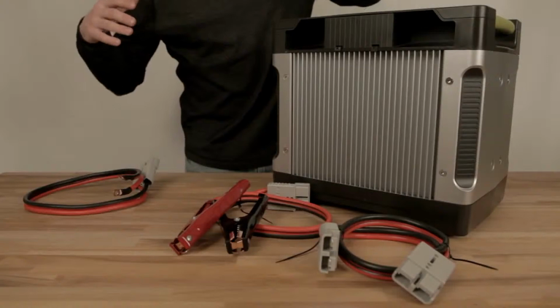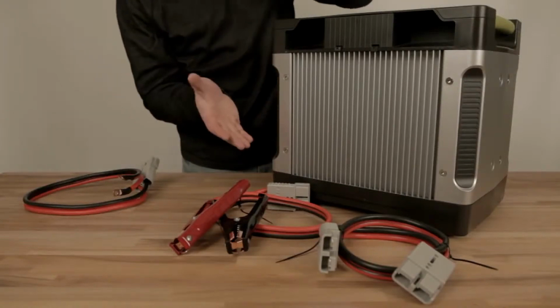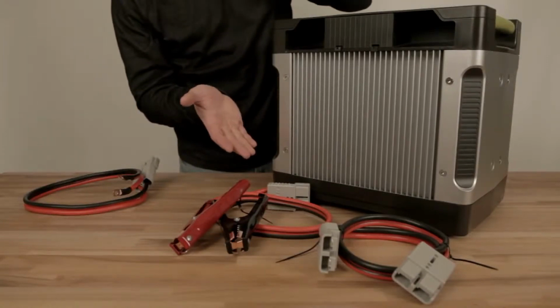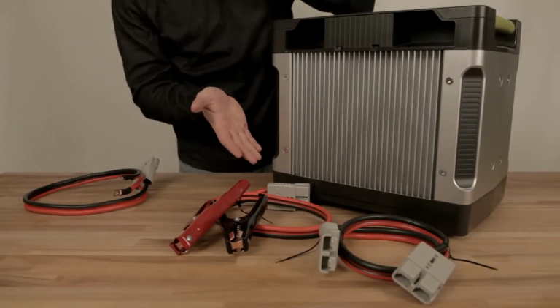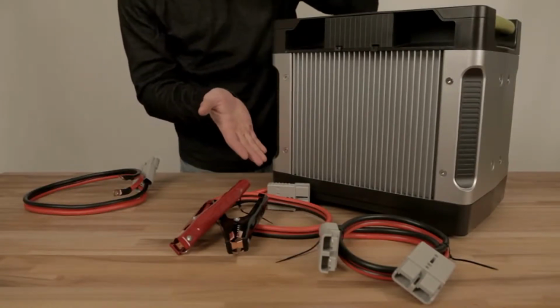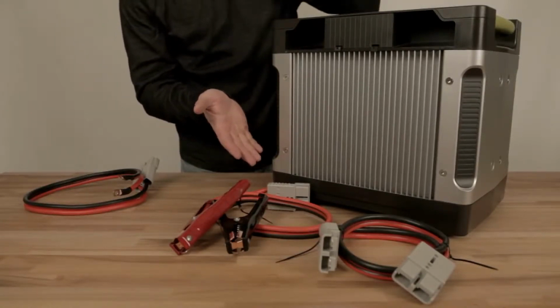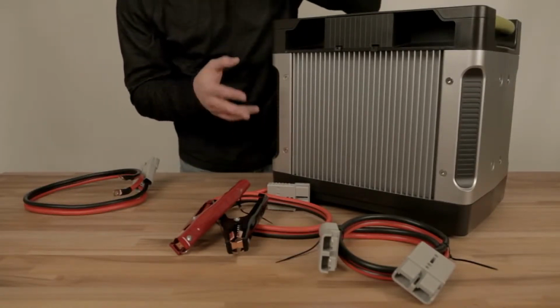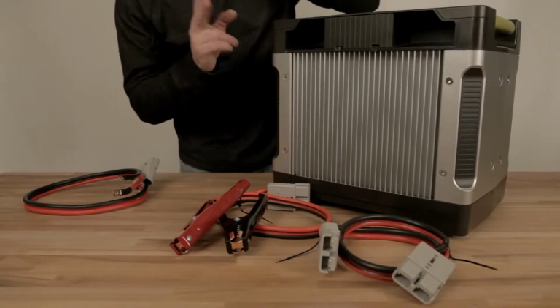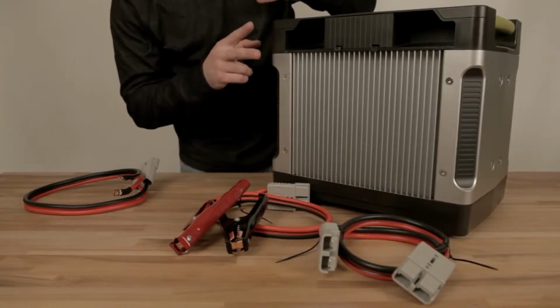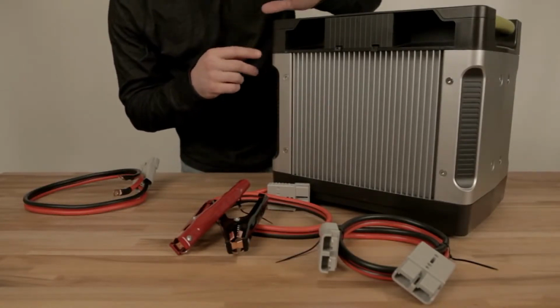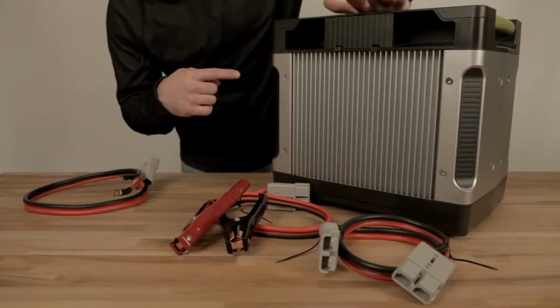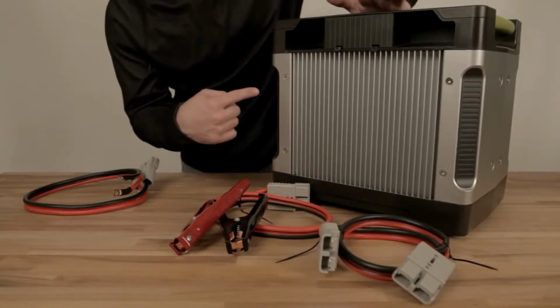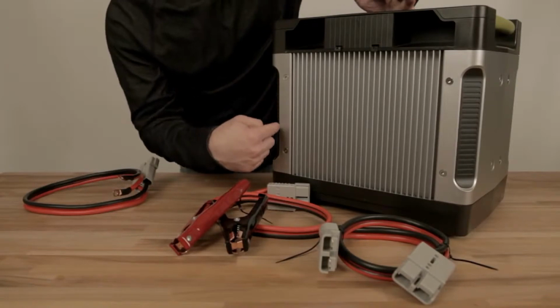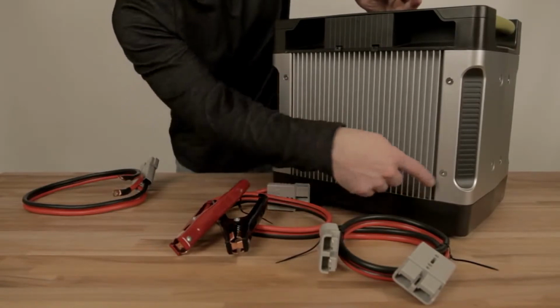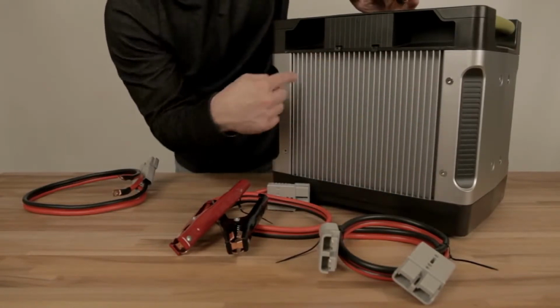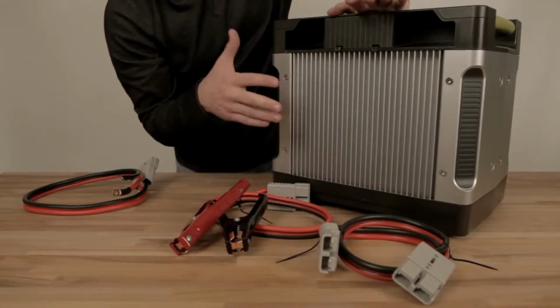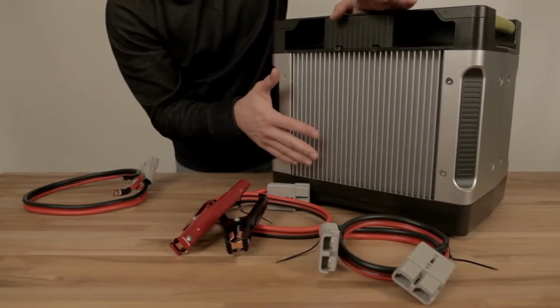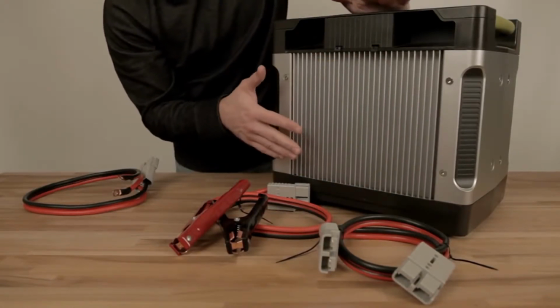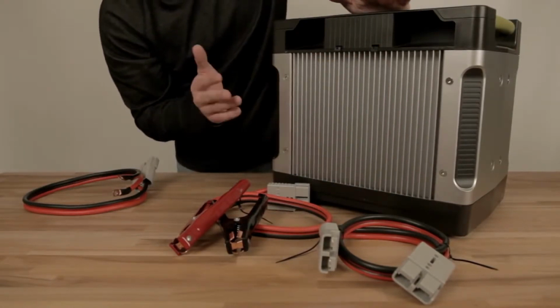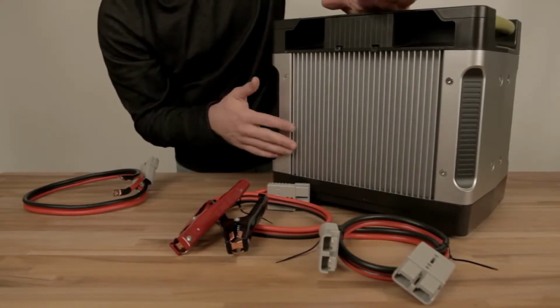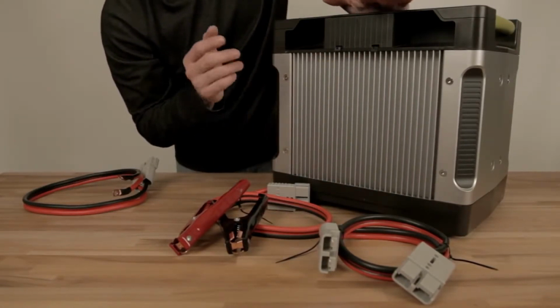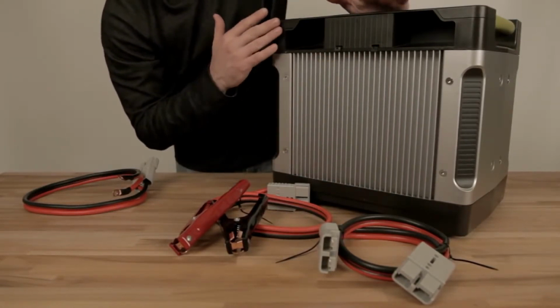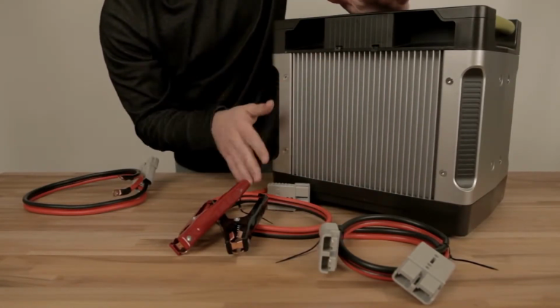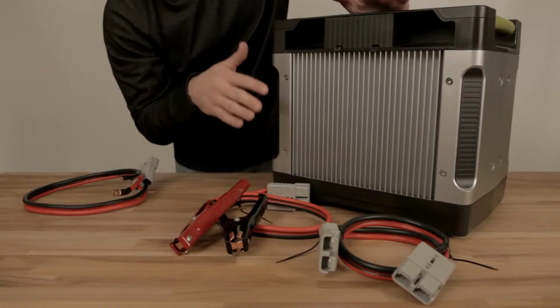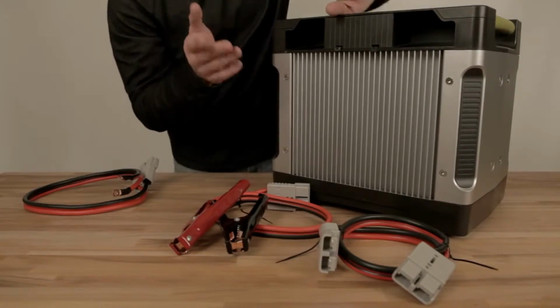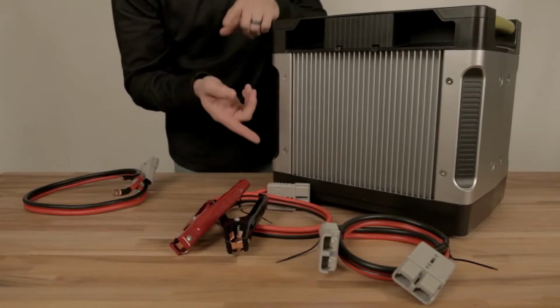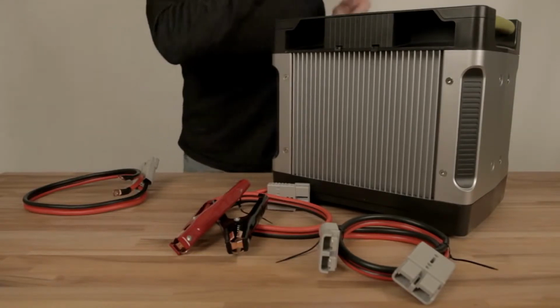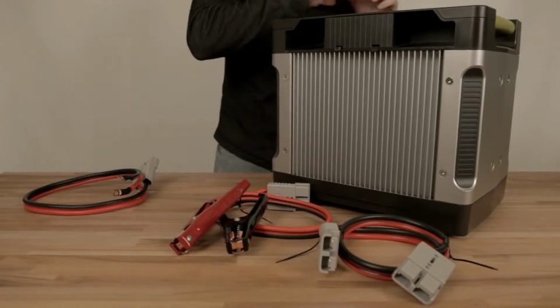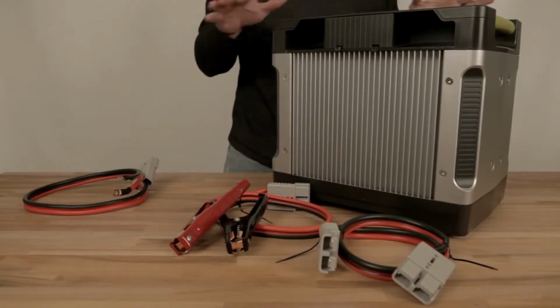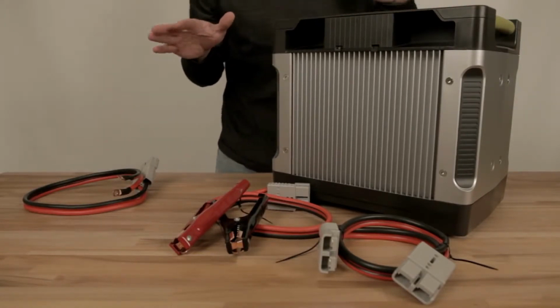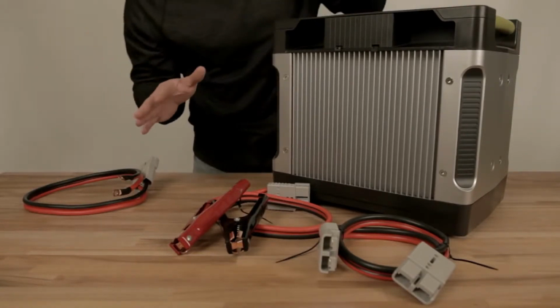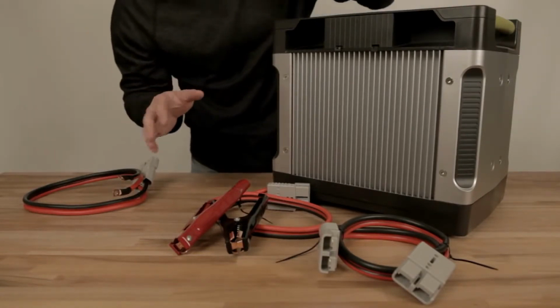What you see here is the backside of your Yeti 1250, and it's got two really cool things going on. Number one, a giant heat sink. This is what keeps your Yeti 1250 cool, so make sure and keep this clear so that your Yeti 1250 electronics work all day and all night.